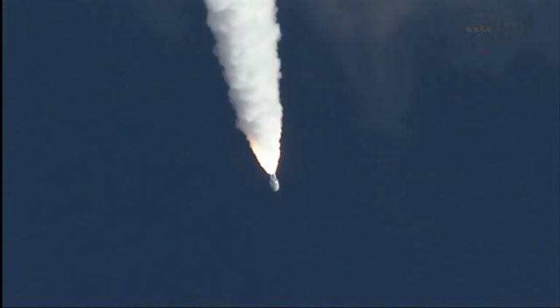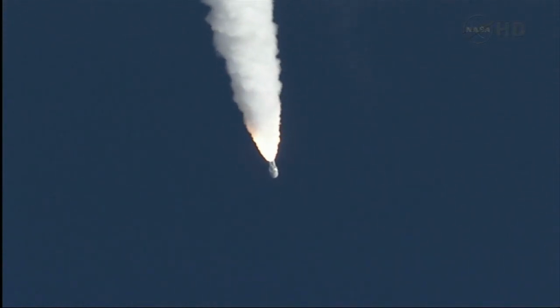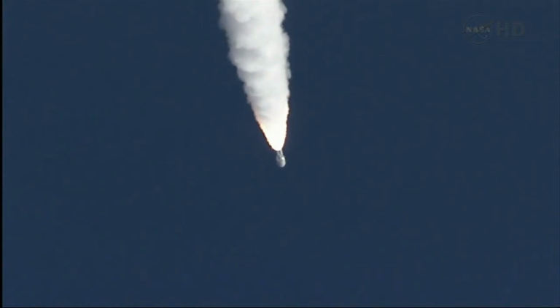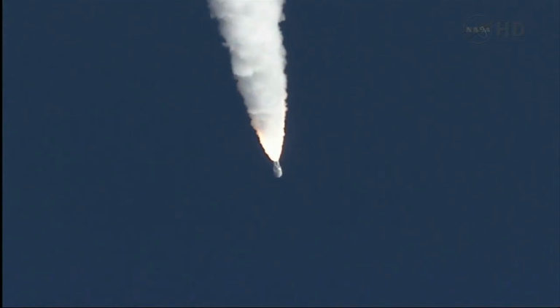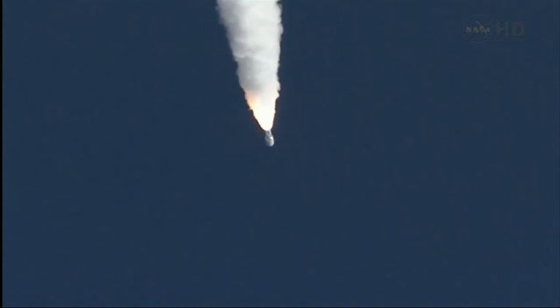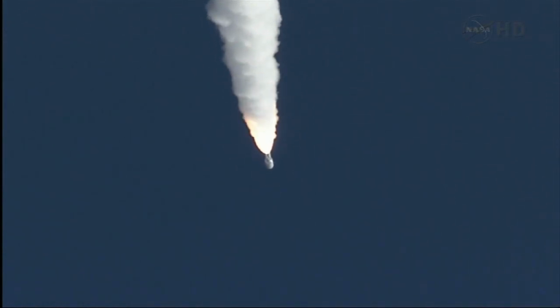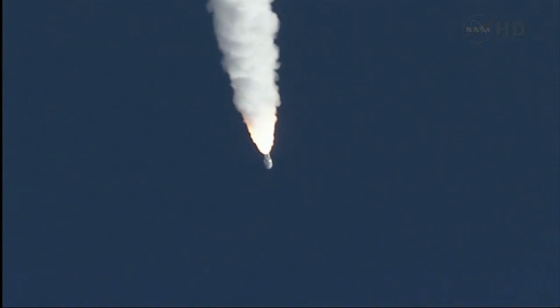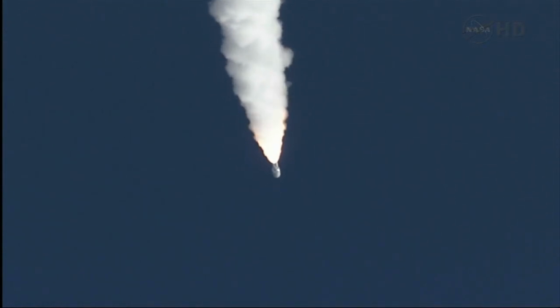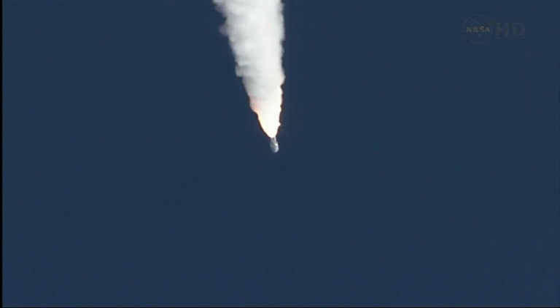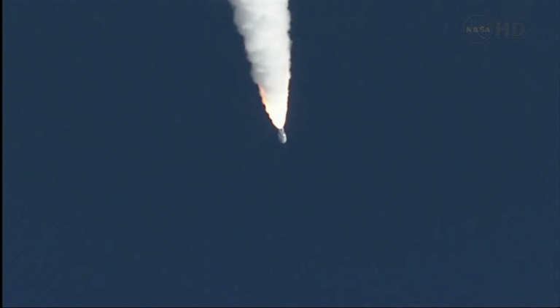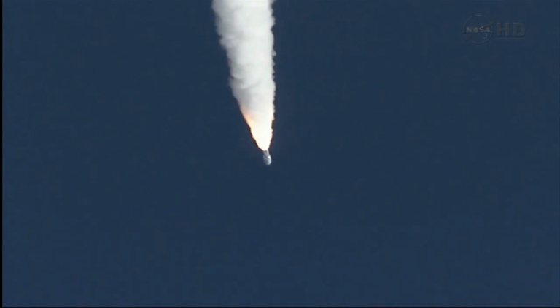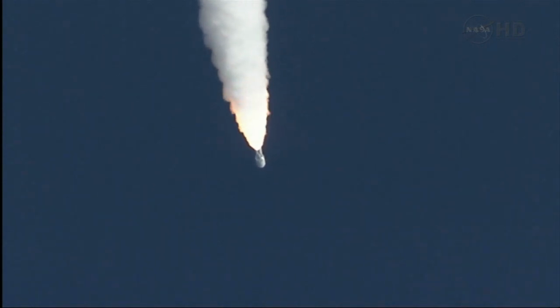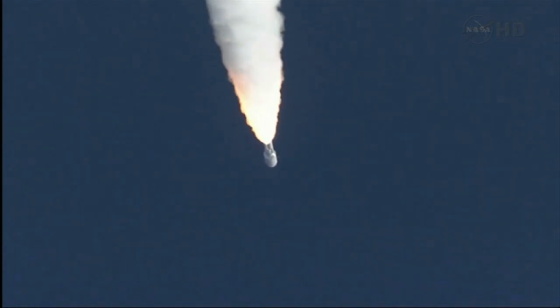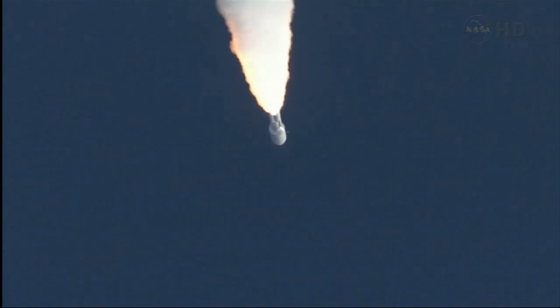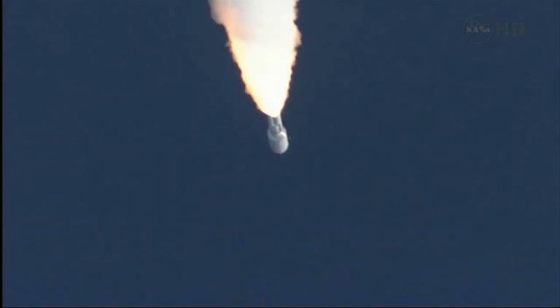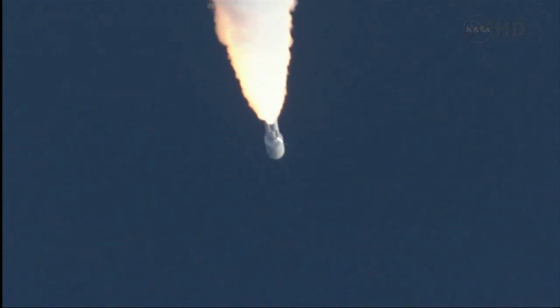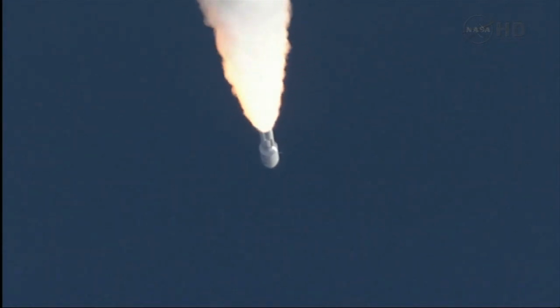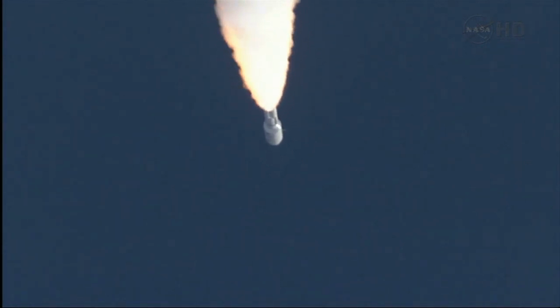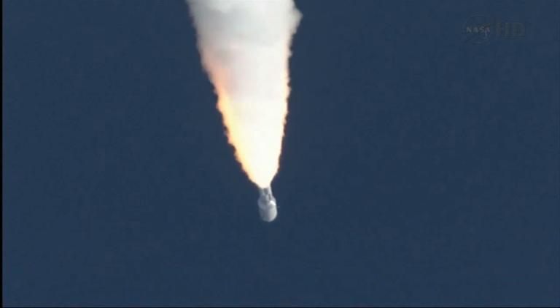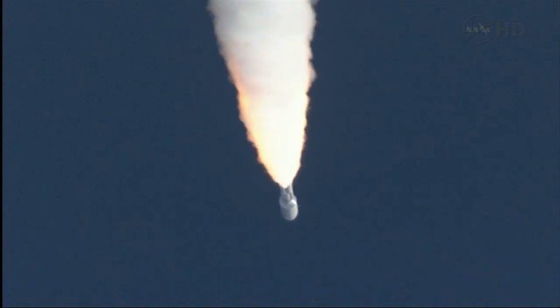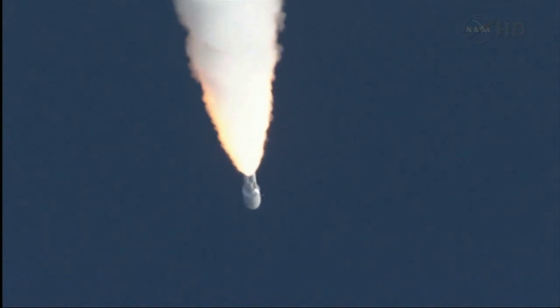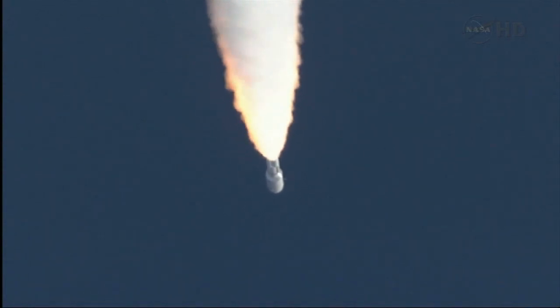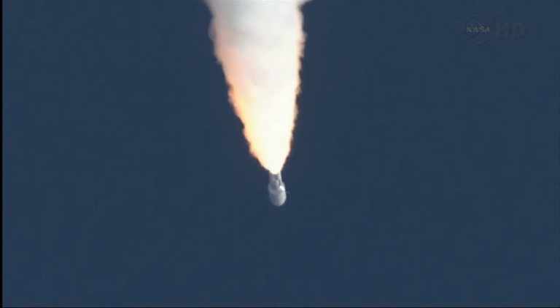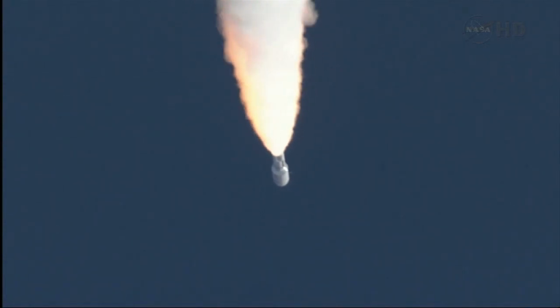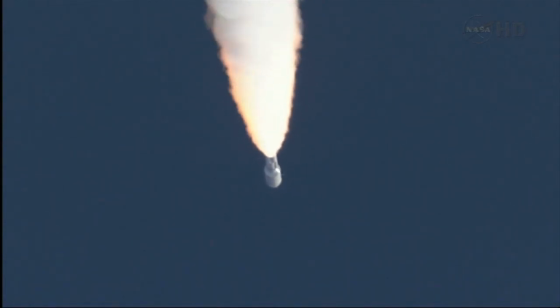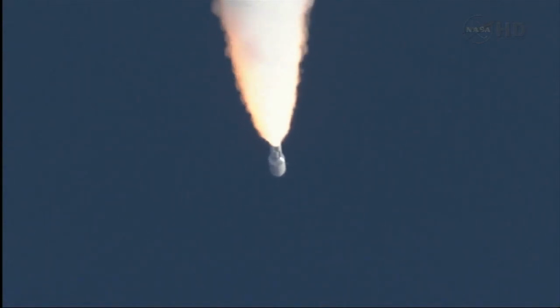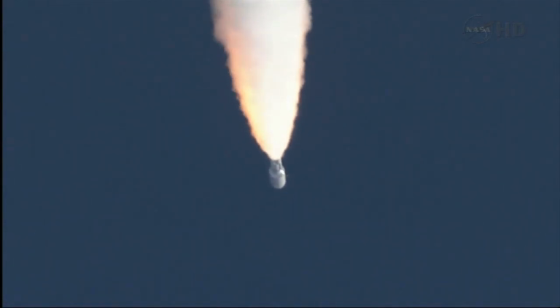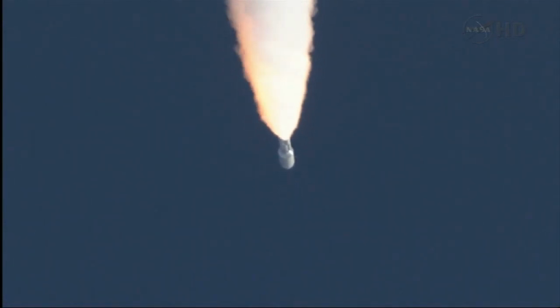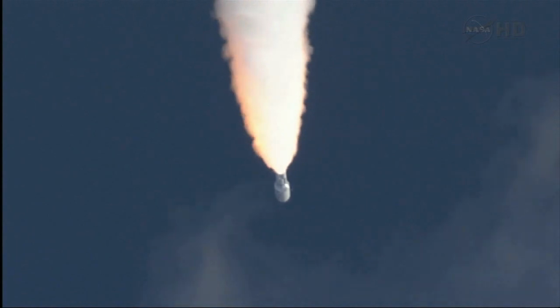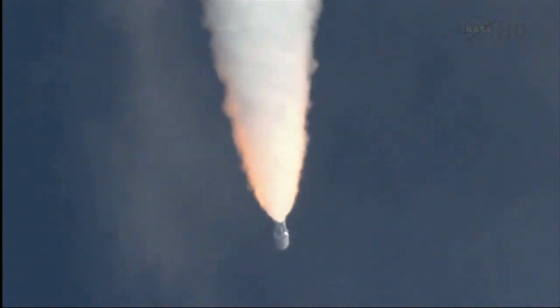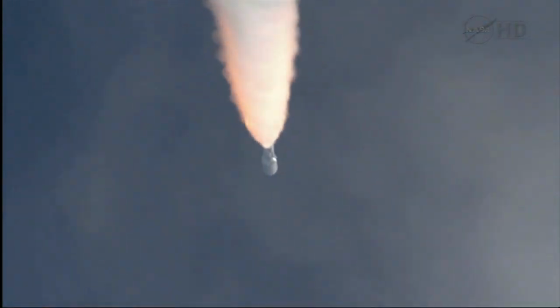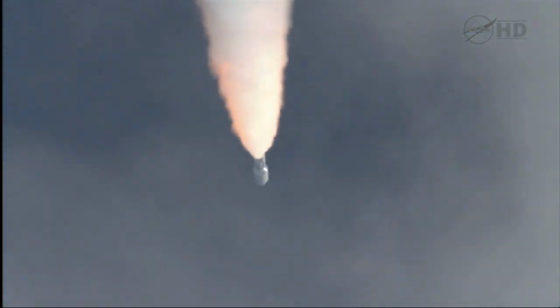Closed loop on Atlas V. Signature is as expected. SRB profile continues to look nominal, throttling back up to 100% thrust on the RD-180. Engine parameters looking good.